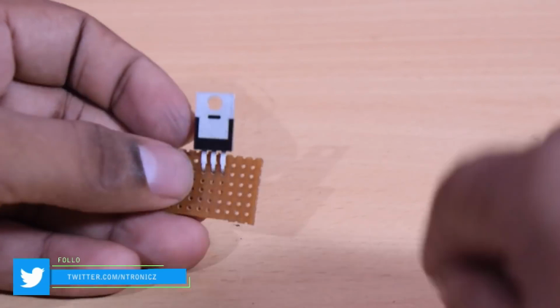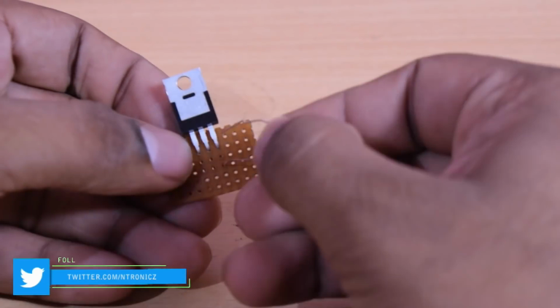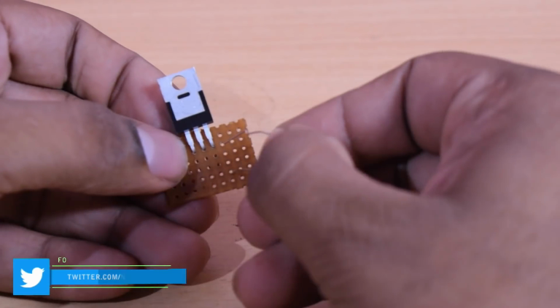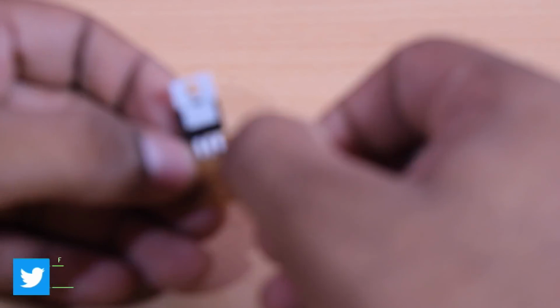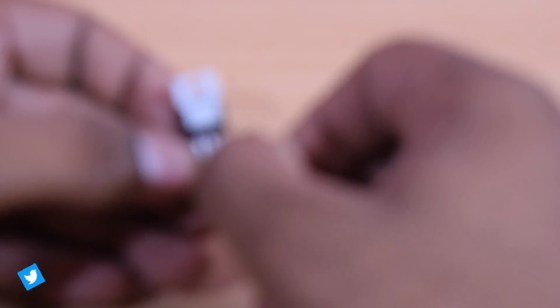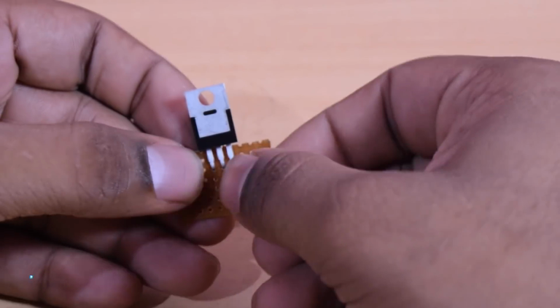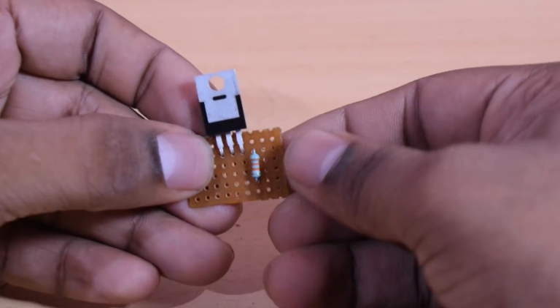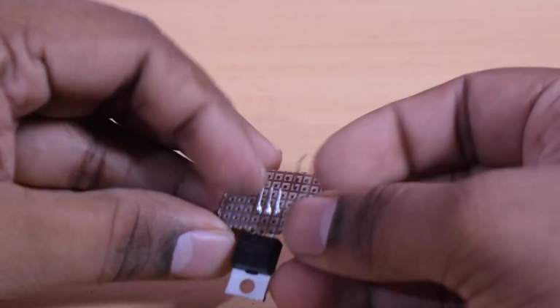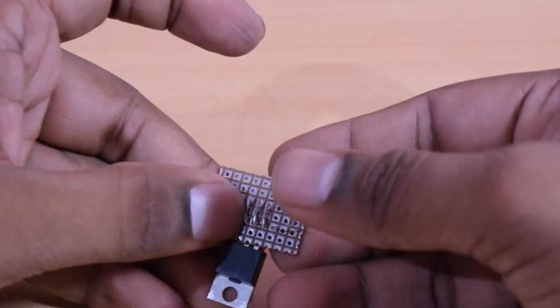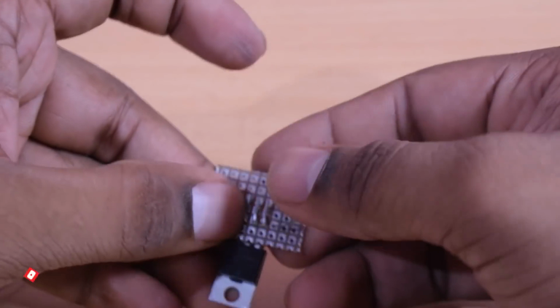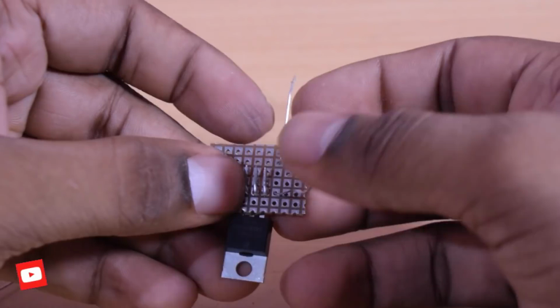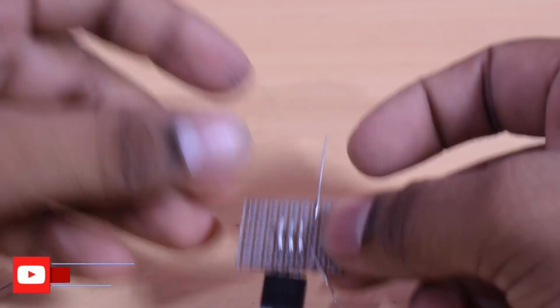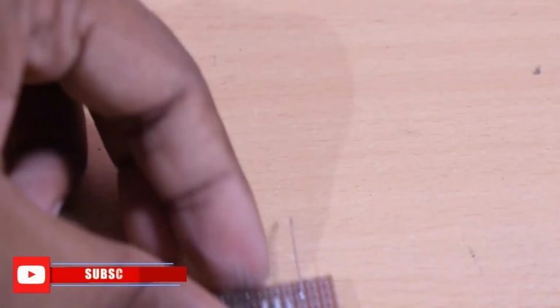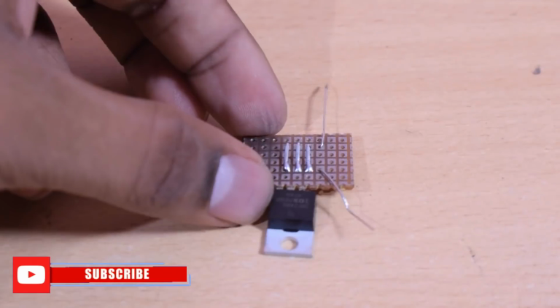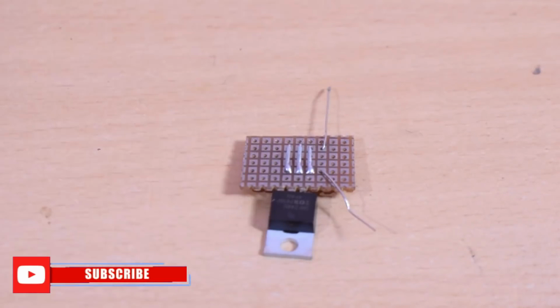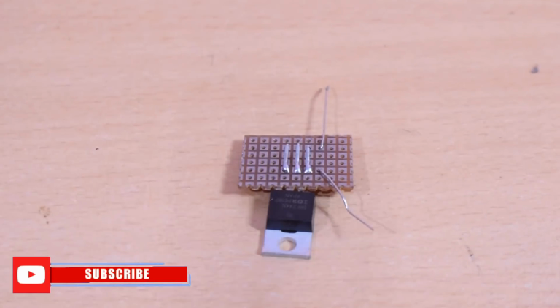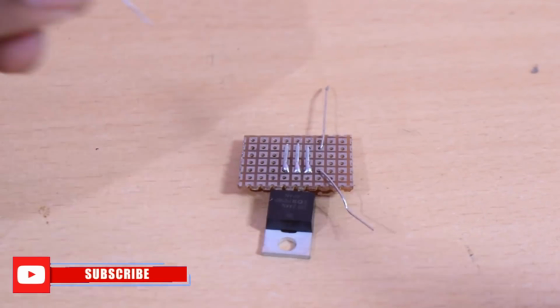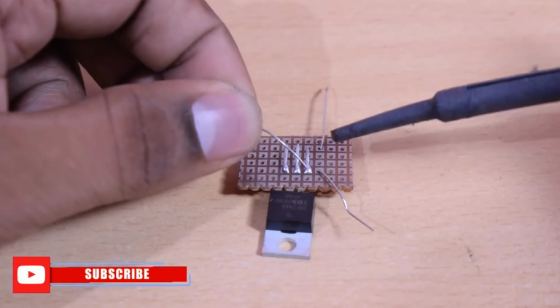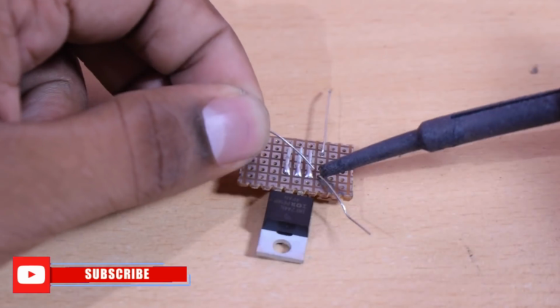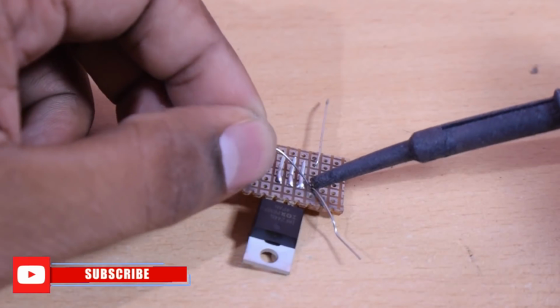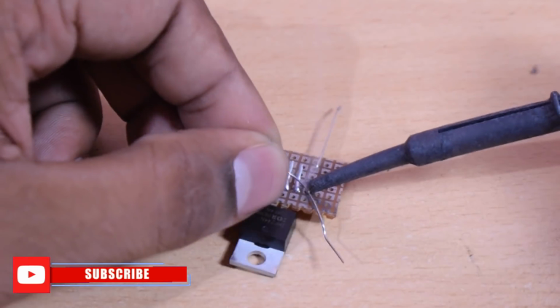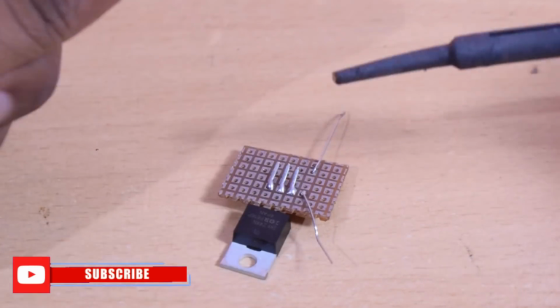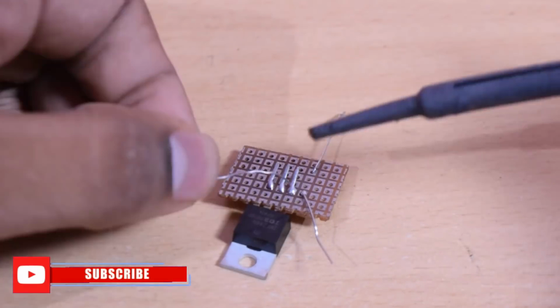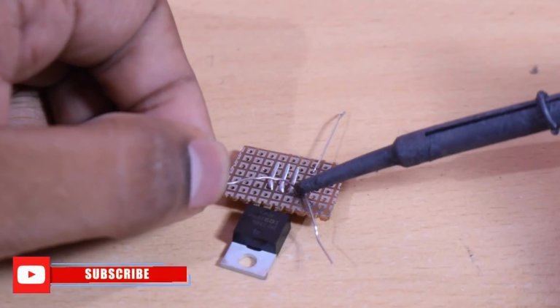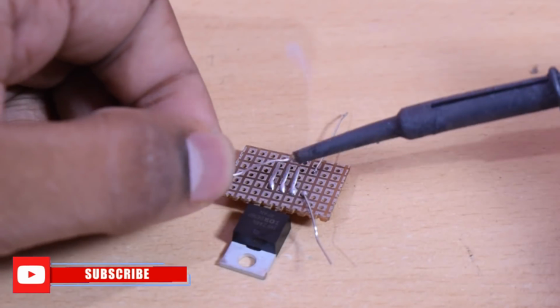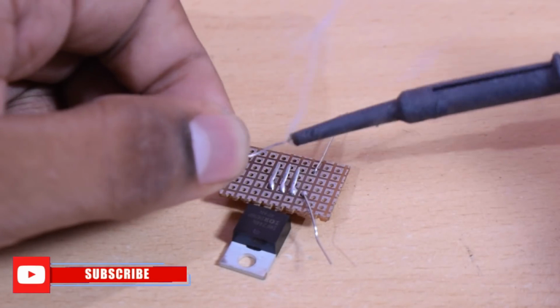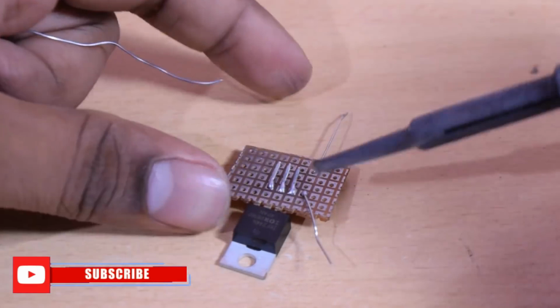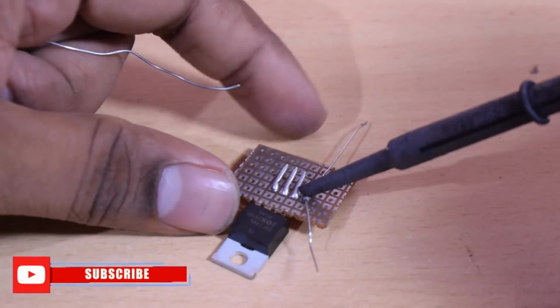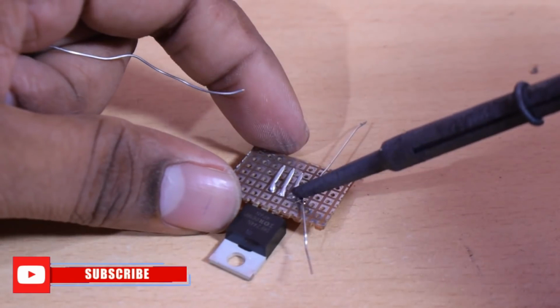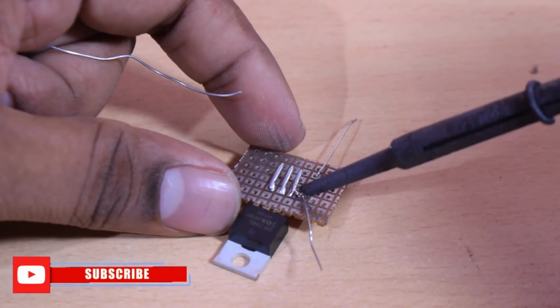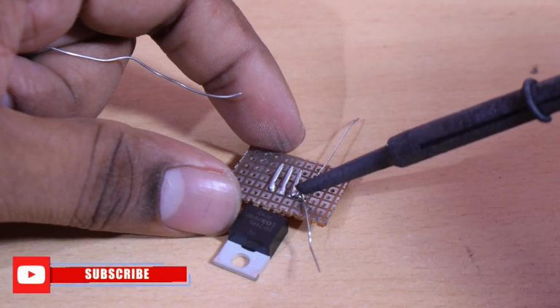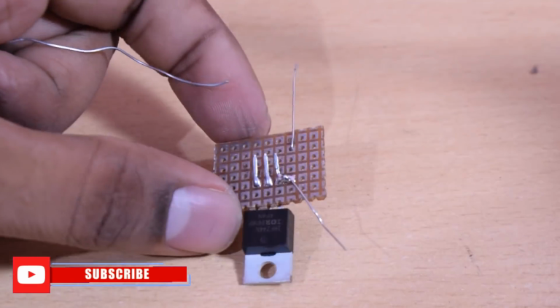Now we need to connect the gate load. We need to use 33k resistors and we need to solder. If using a solder board, we need to use the correct speed. Then we need to connect the gate load.